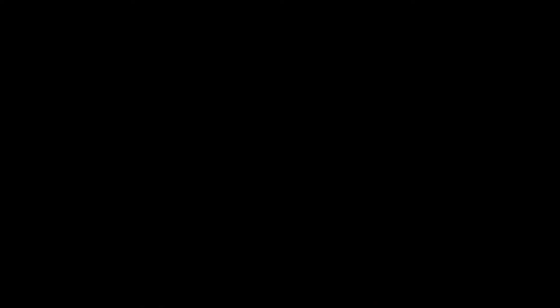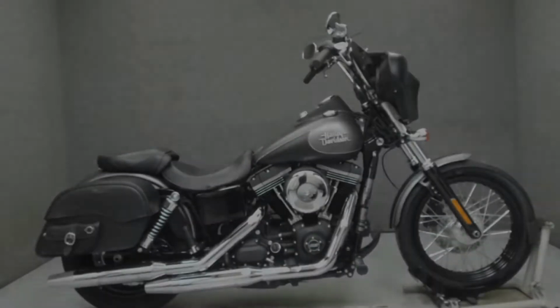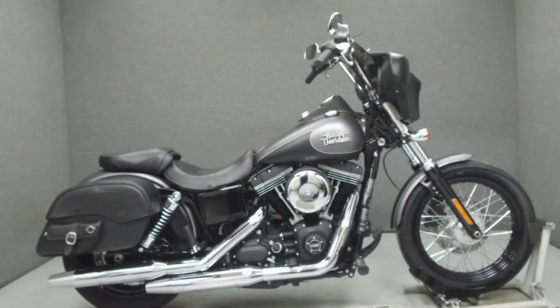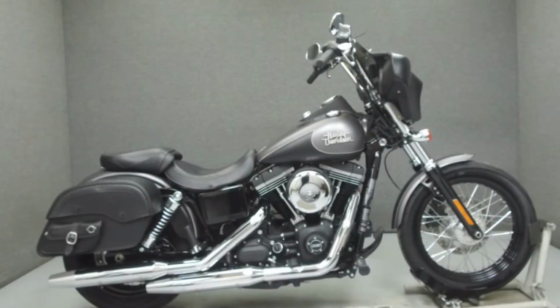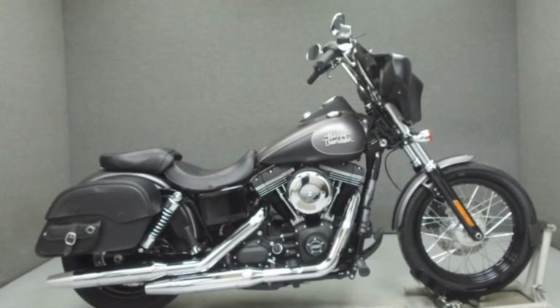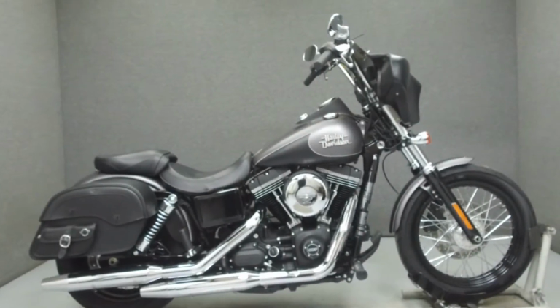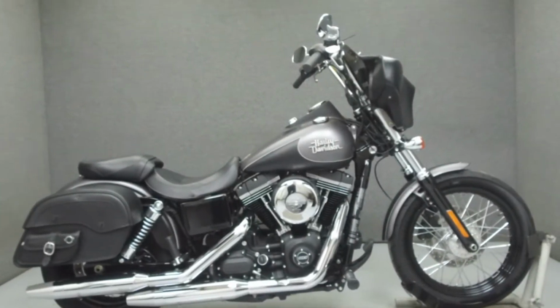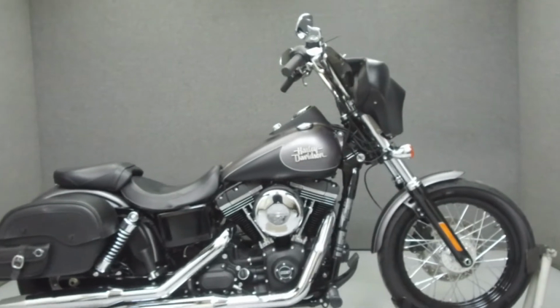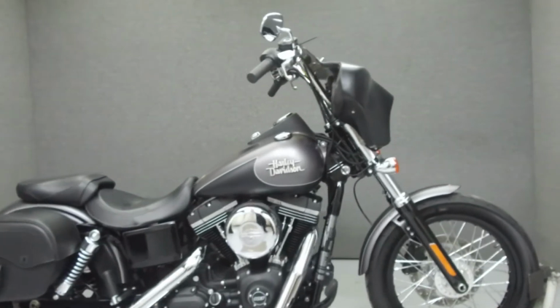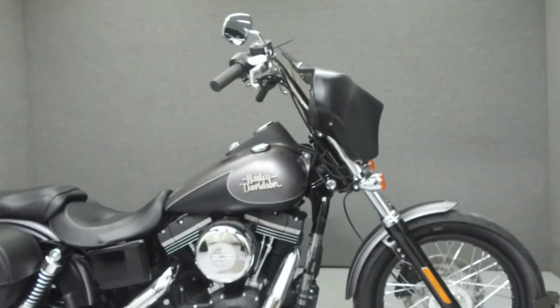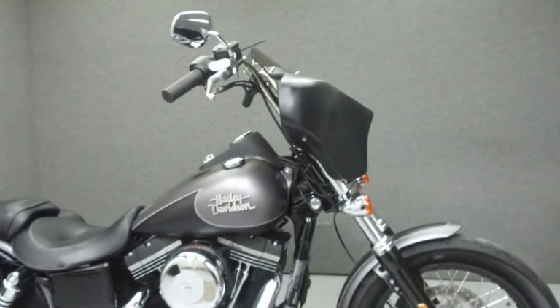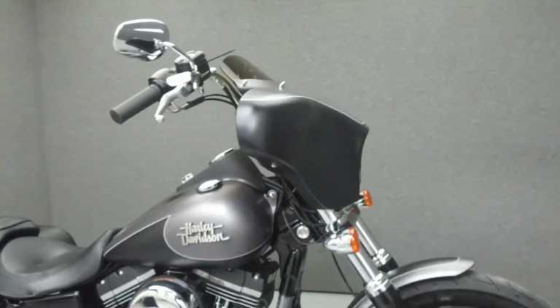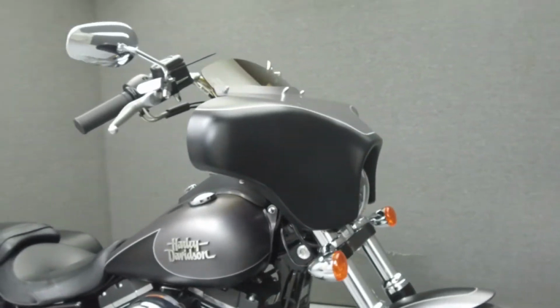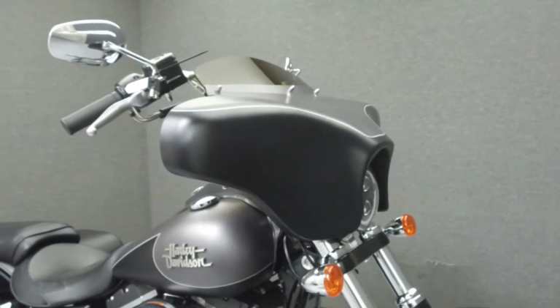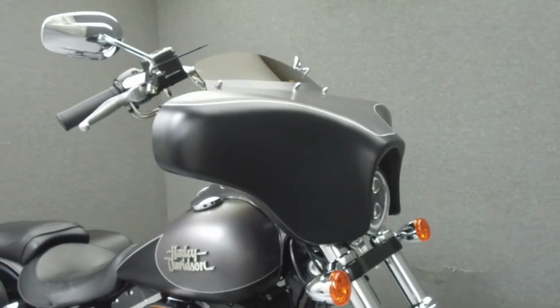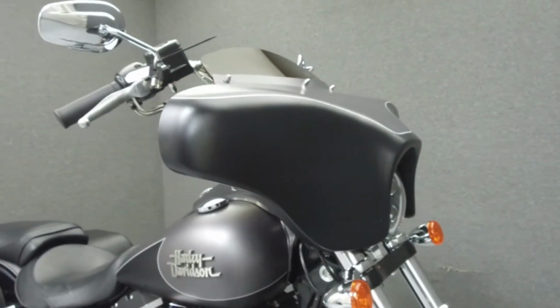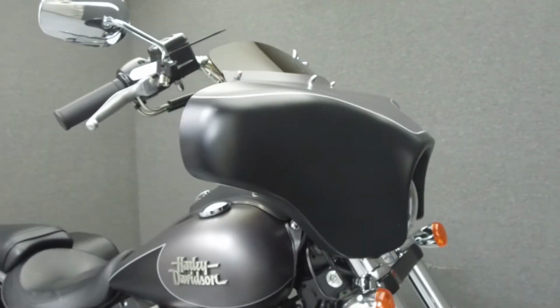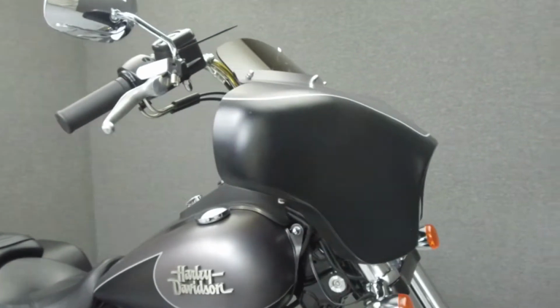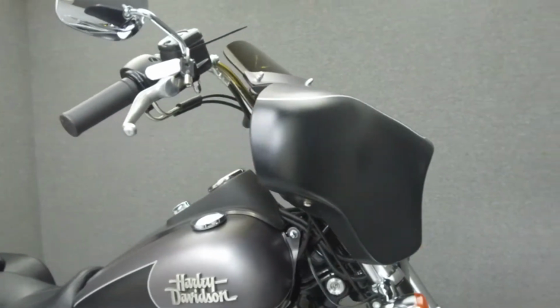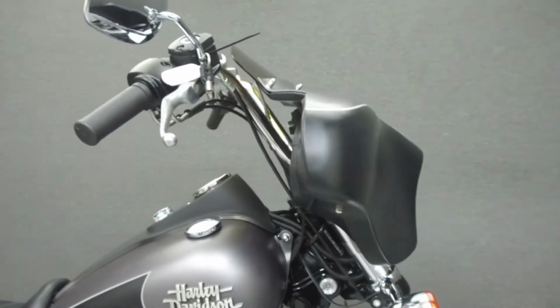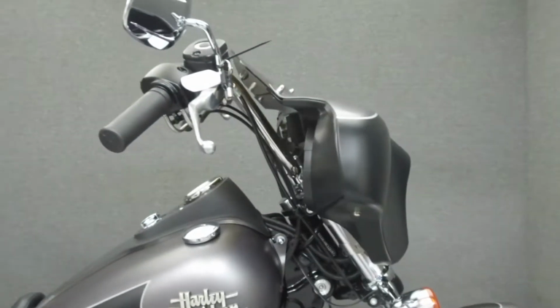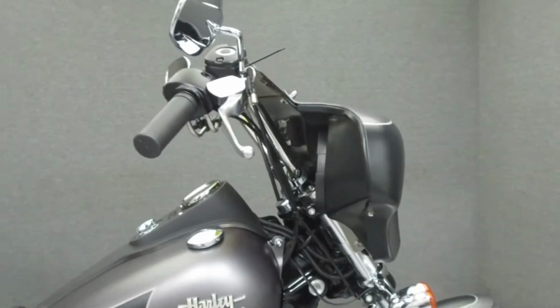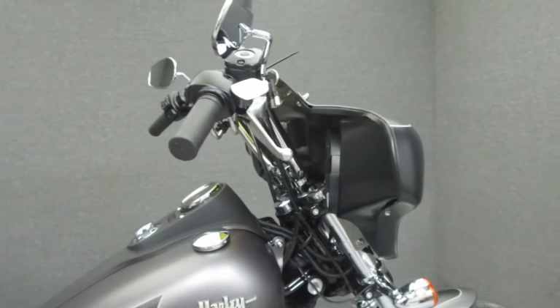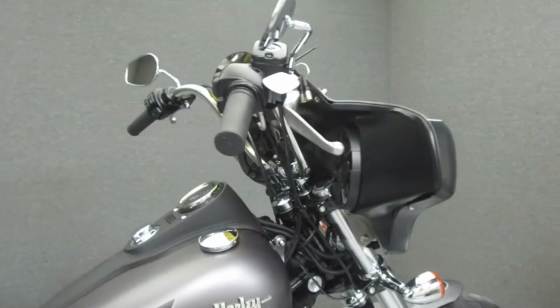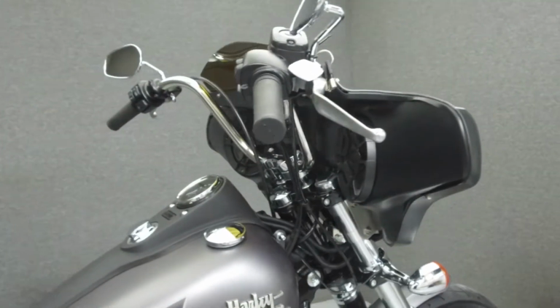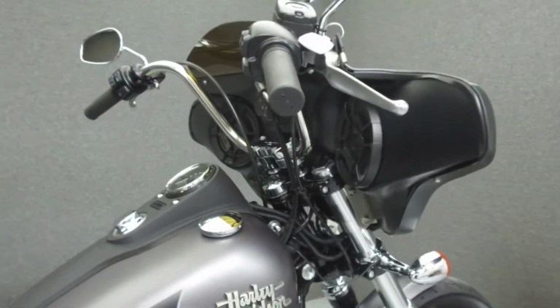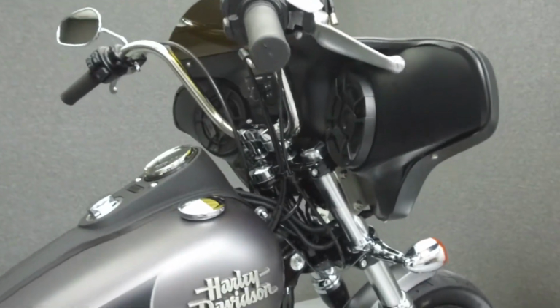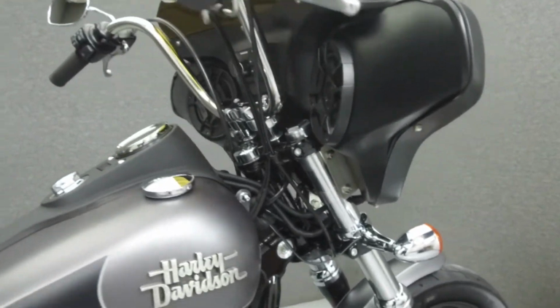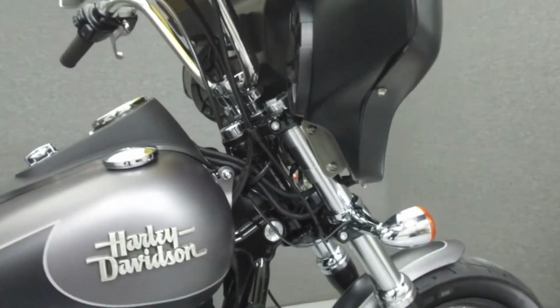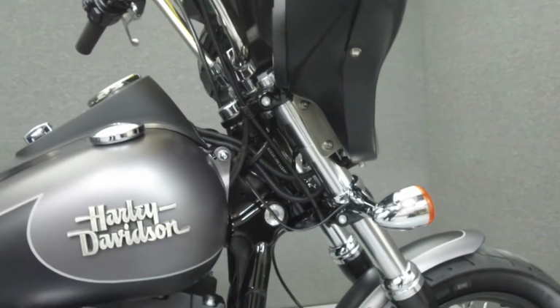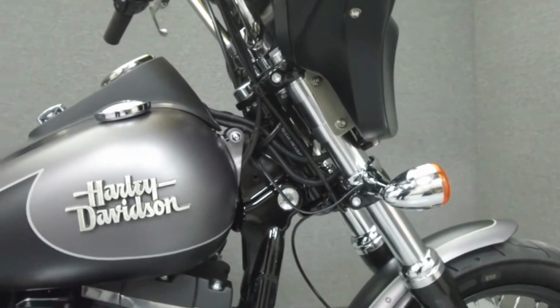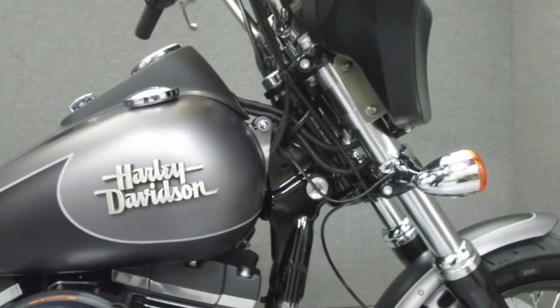Hey everyone, this is Keegan from National Power Sports. Today we're going to take a look at this 2017 Harley-Davidson Dyna Street Bob with 2,136 miles.